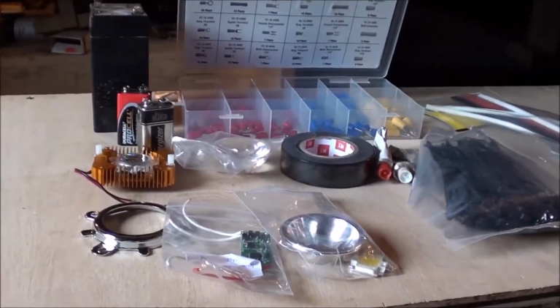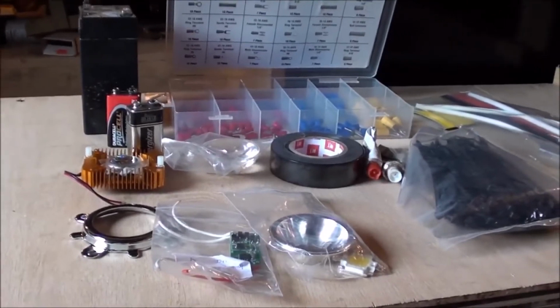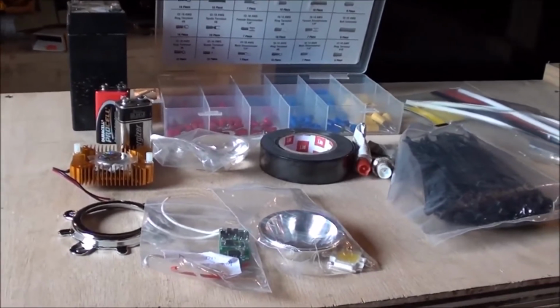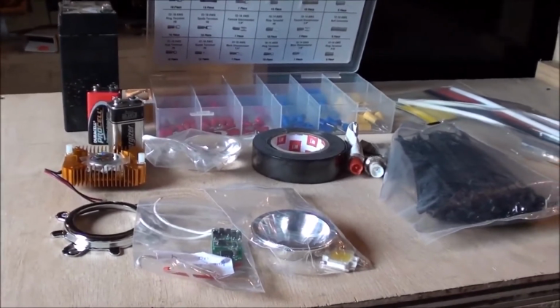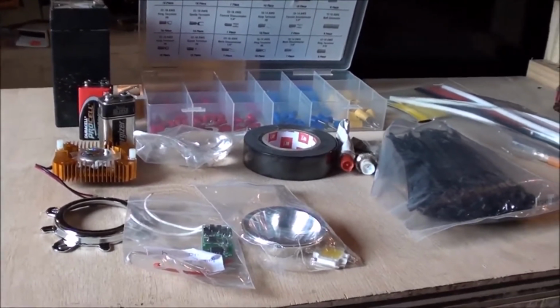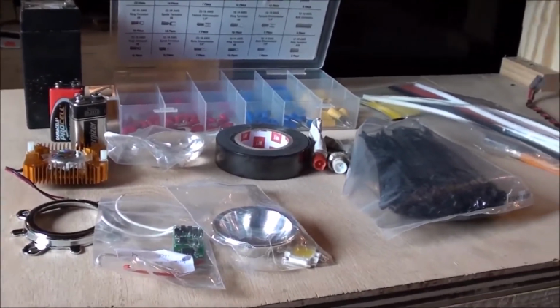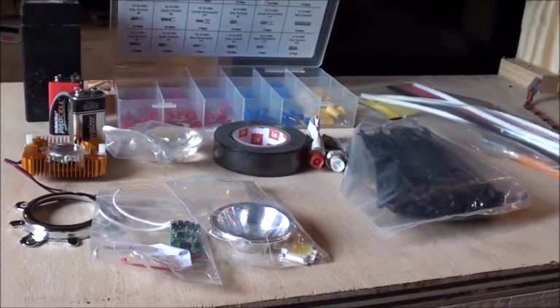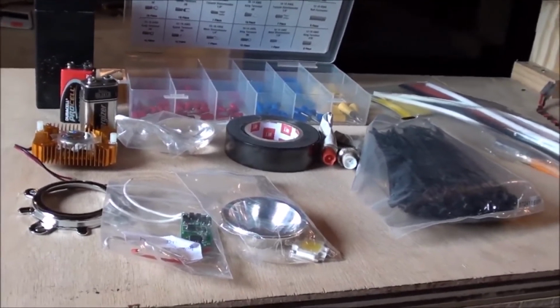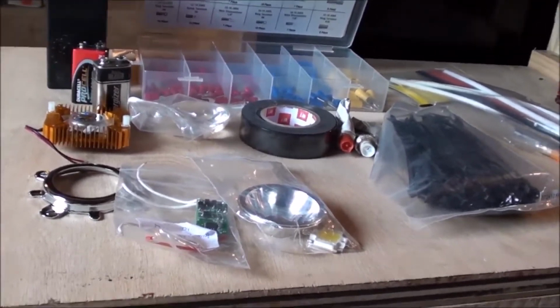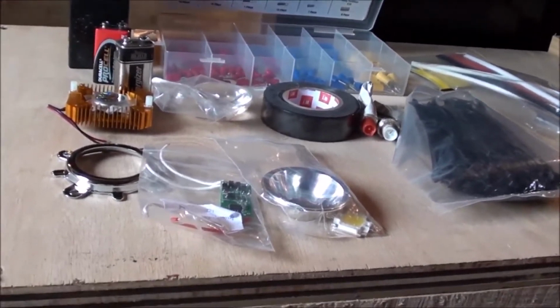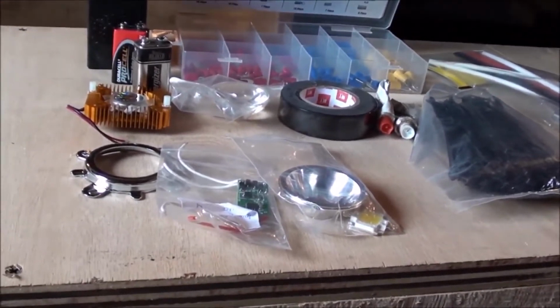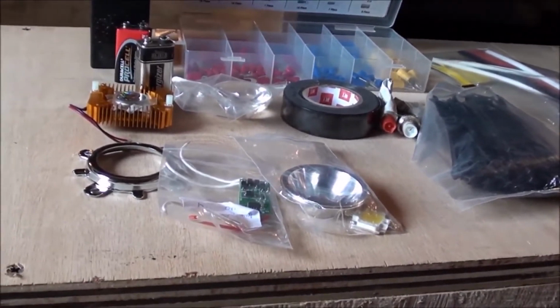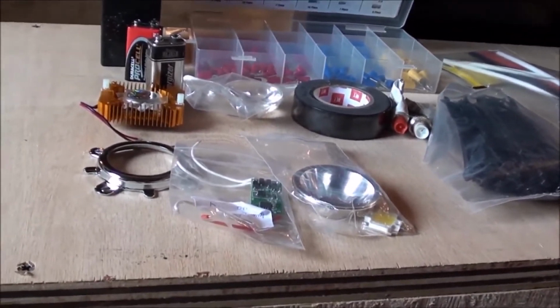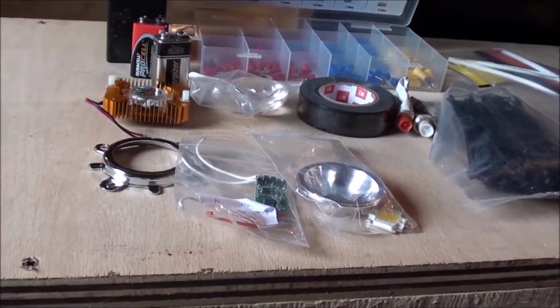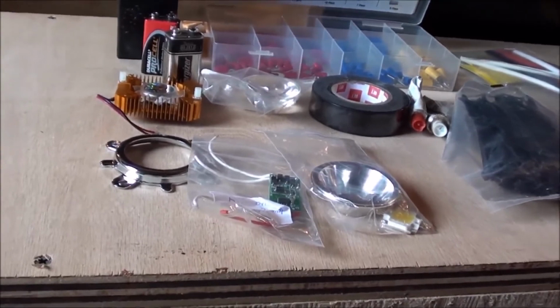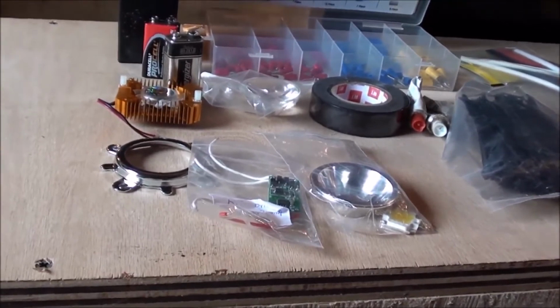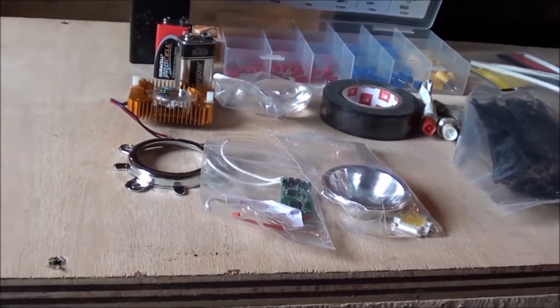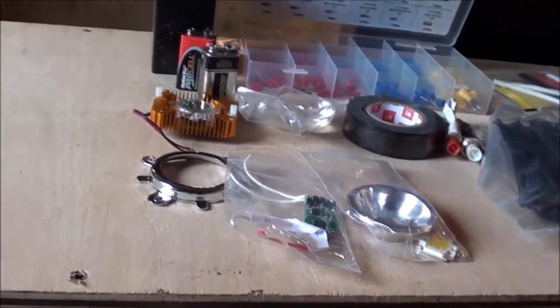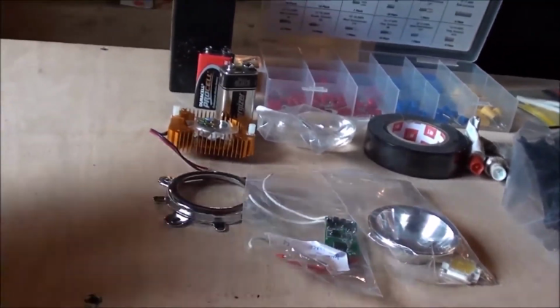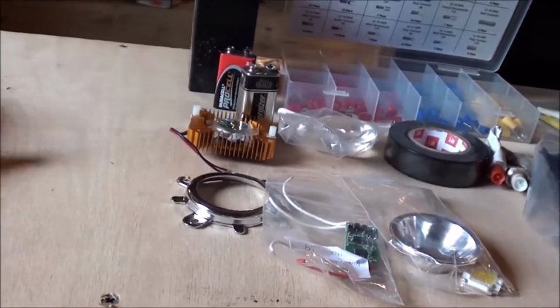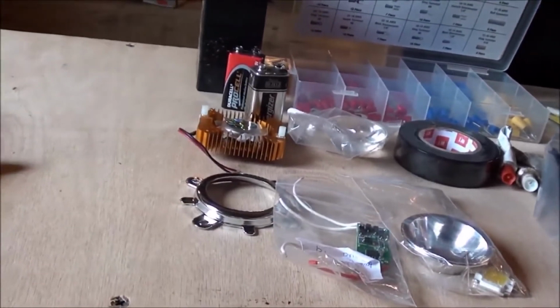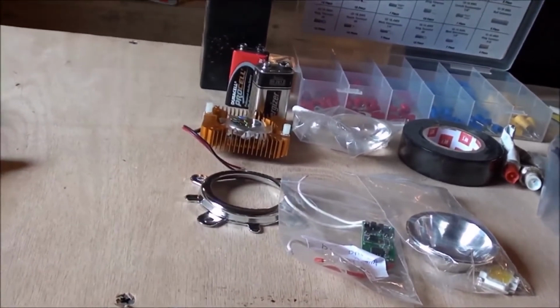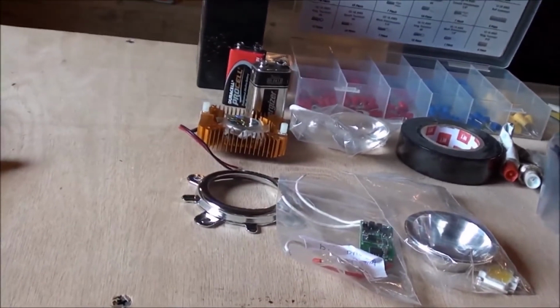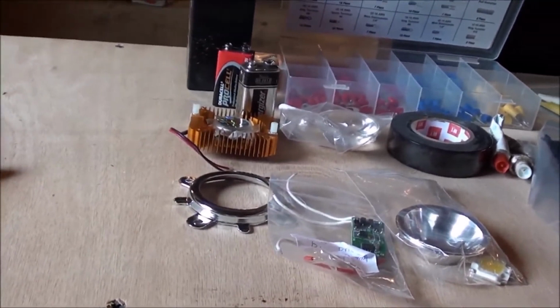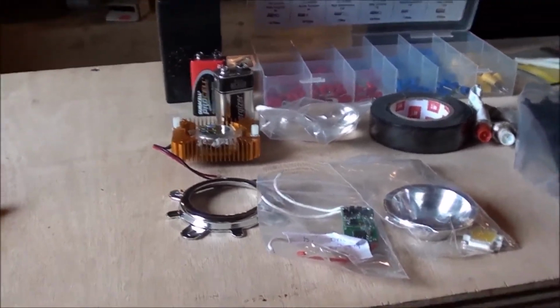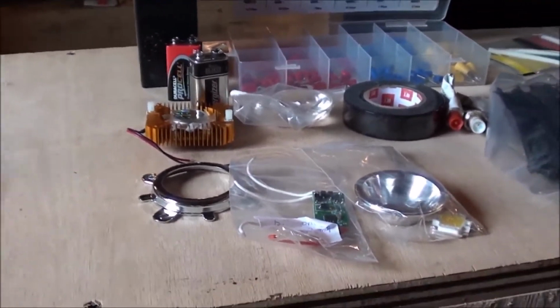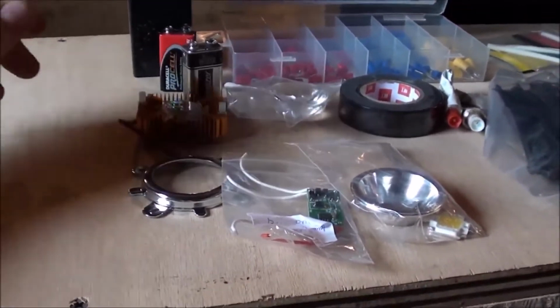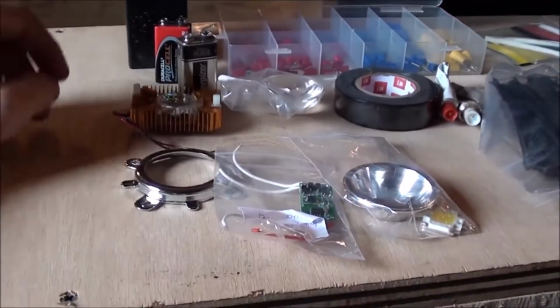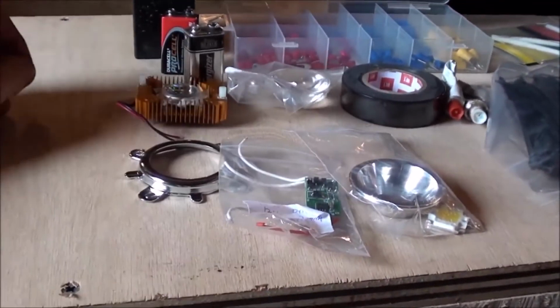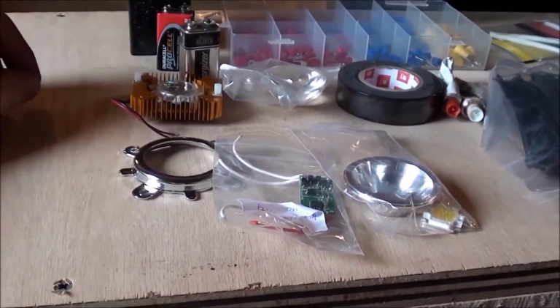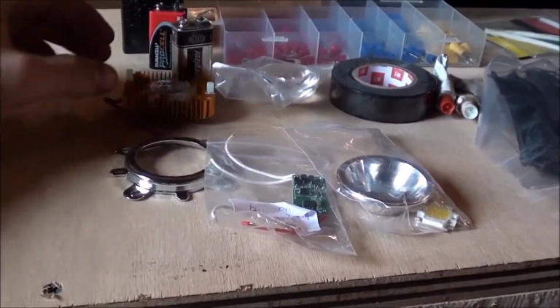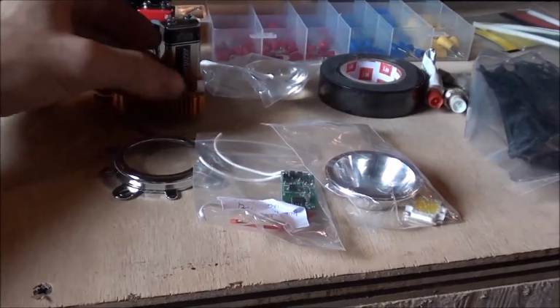Interesting one today for YouTube. I just got all the stuff in. This is my prototype flashlight. I'm building a 10 watt LED as the prototype.